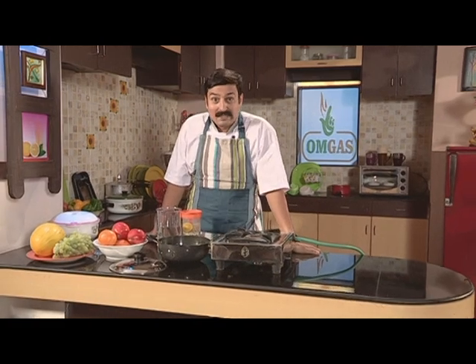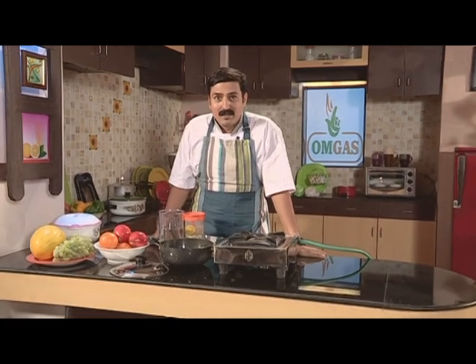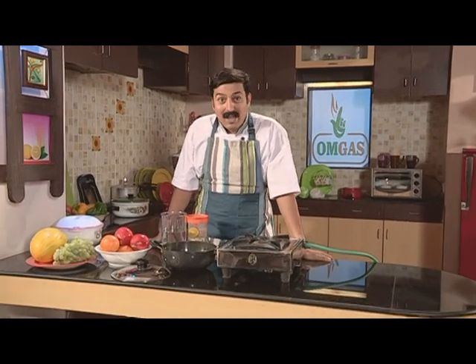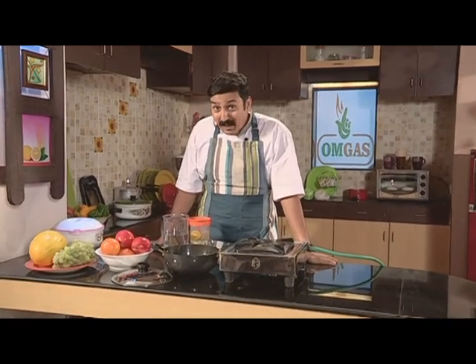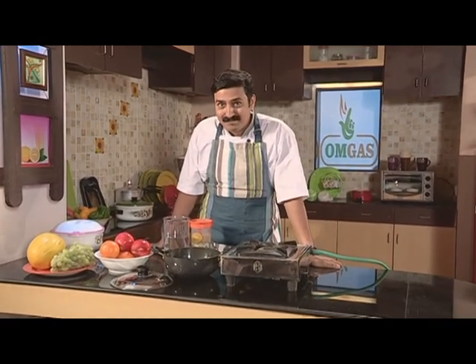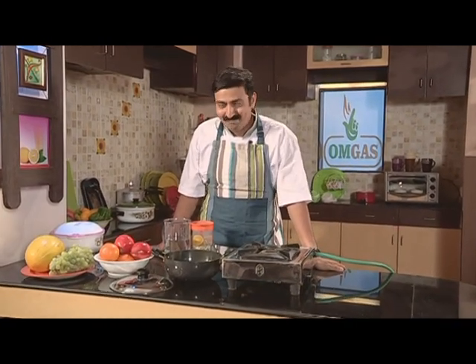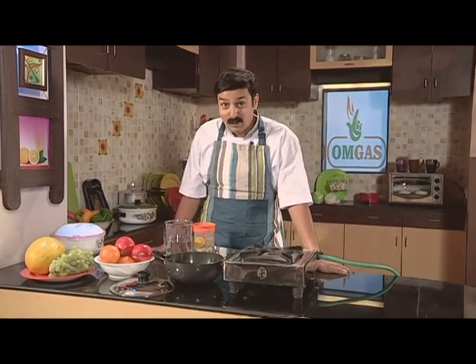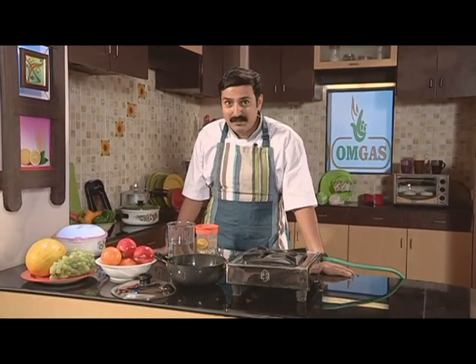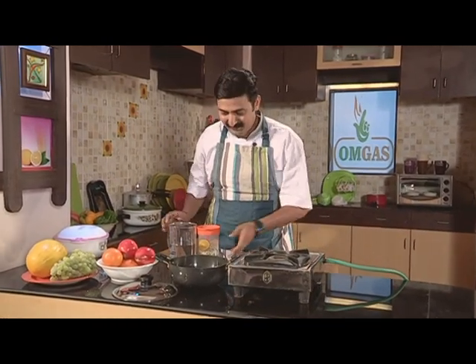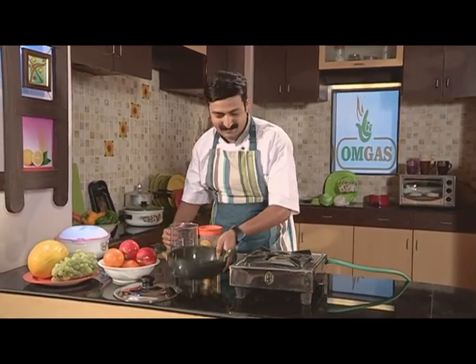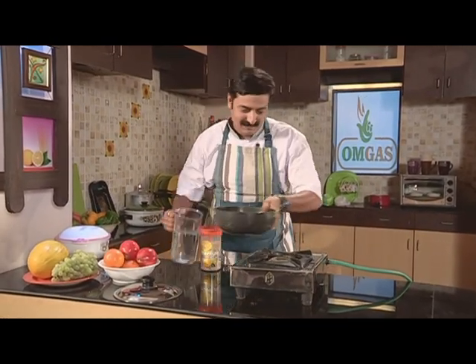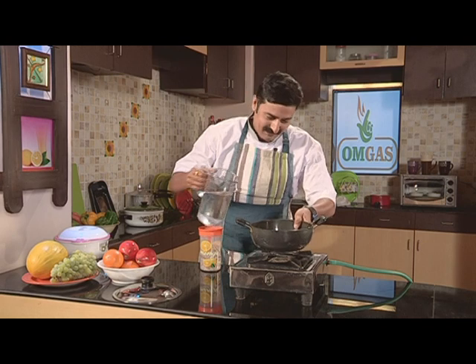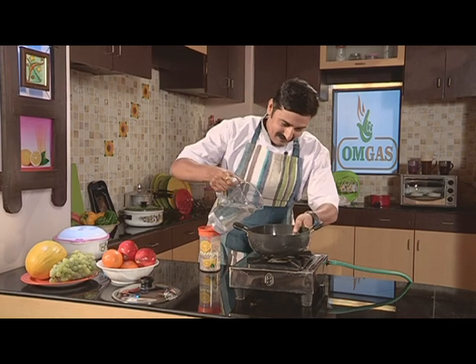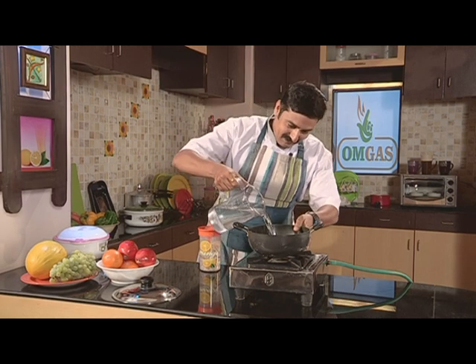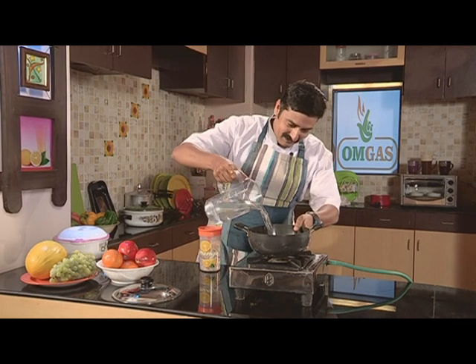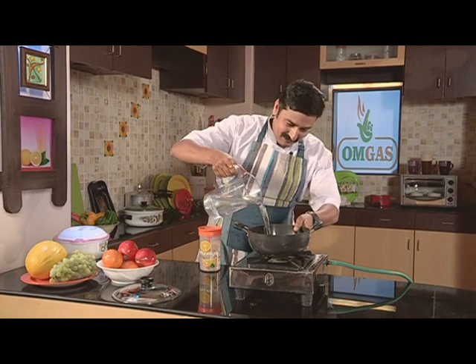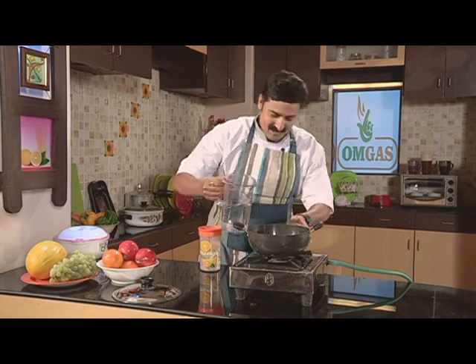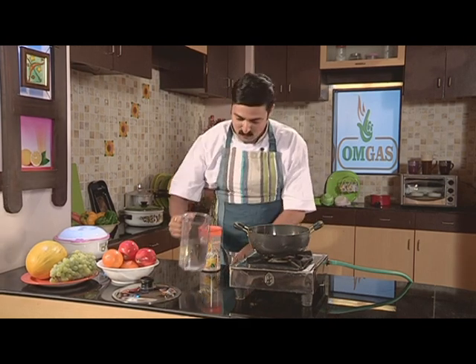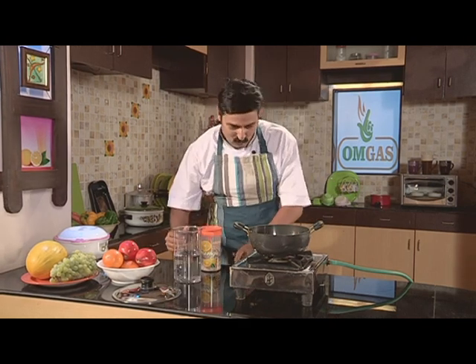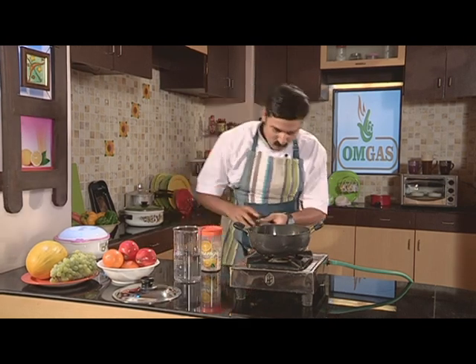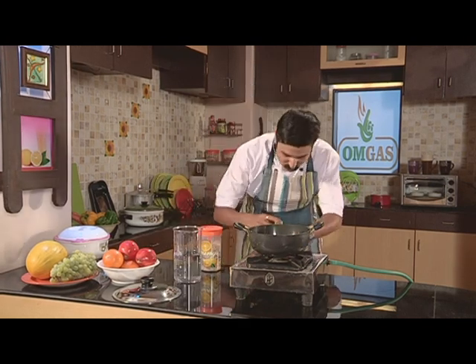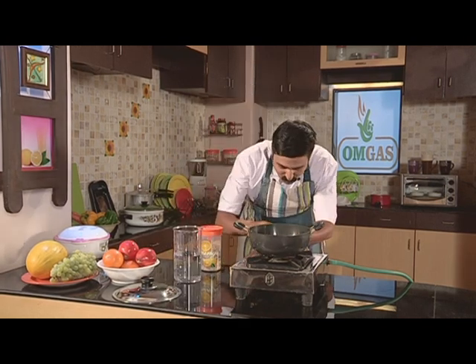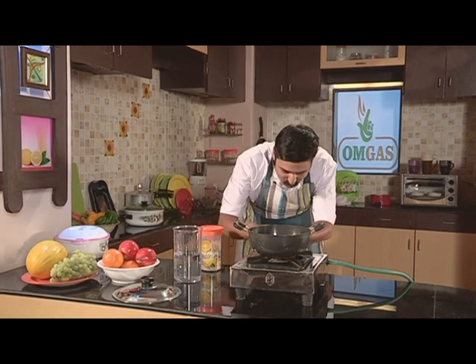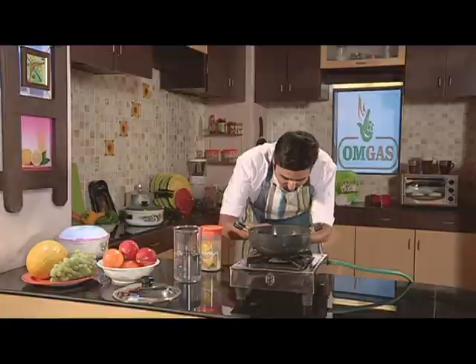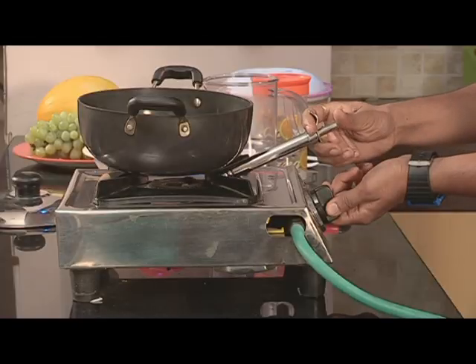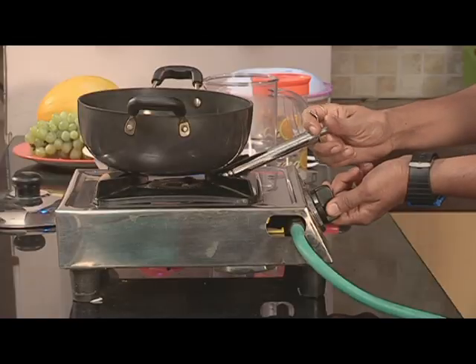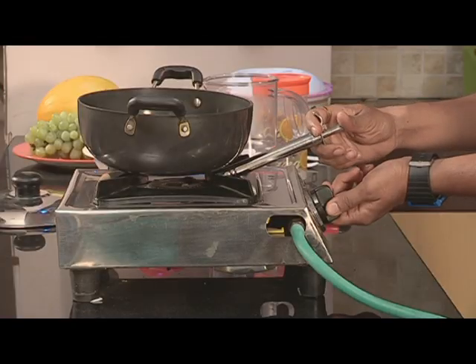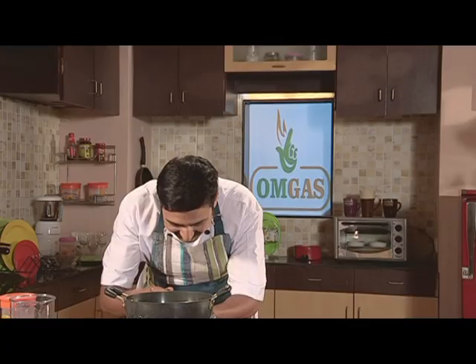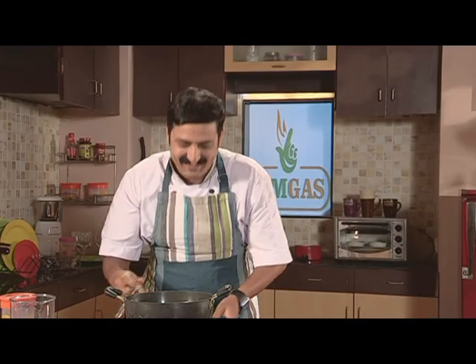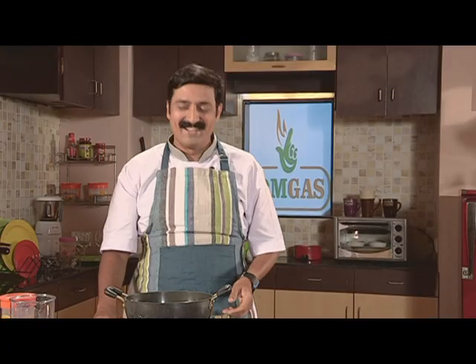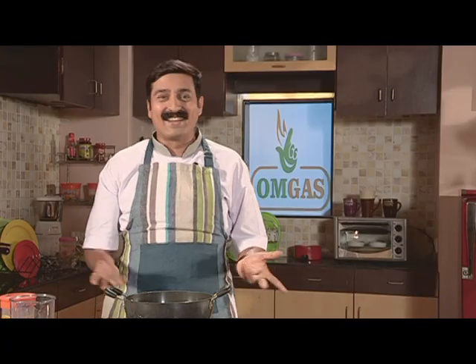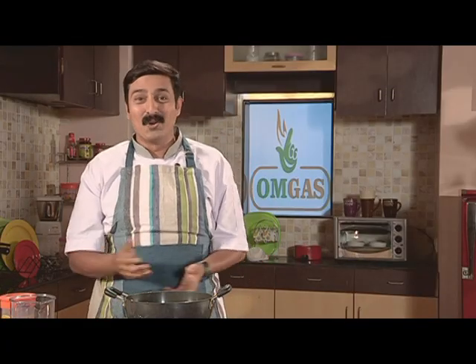Little time, I need to hurry, so let's begin. What must have happened — gas over.